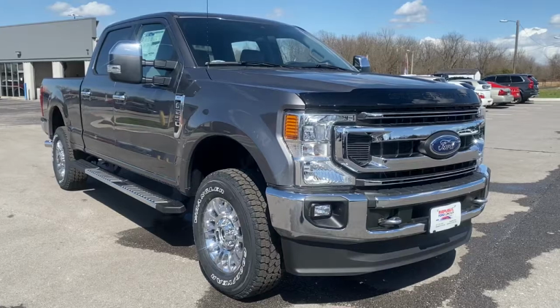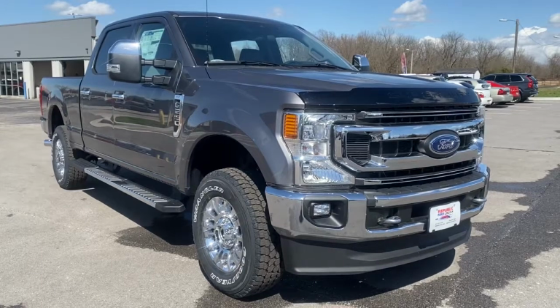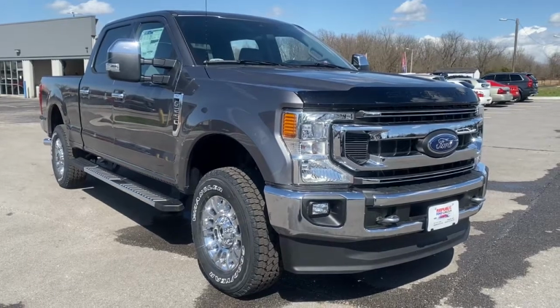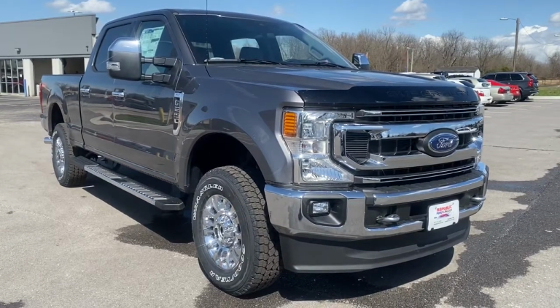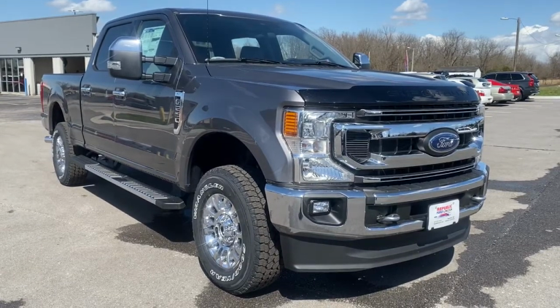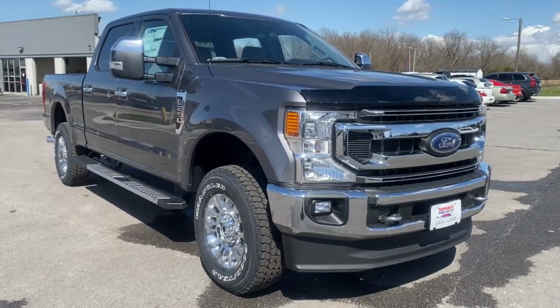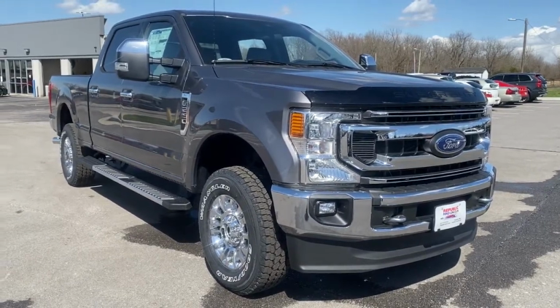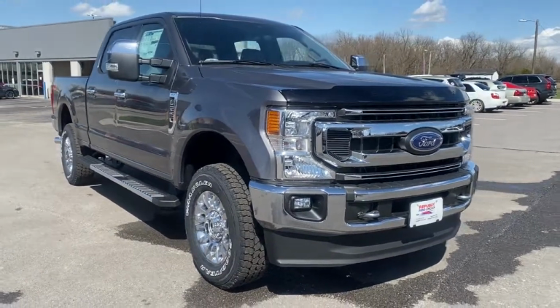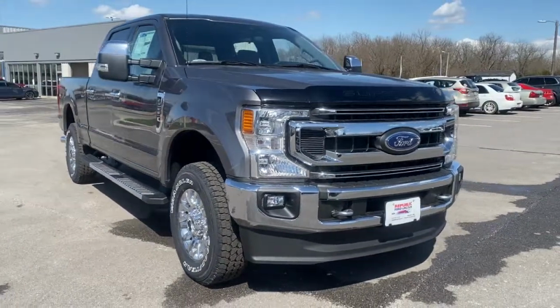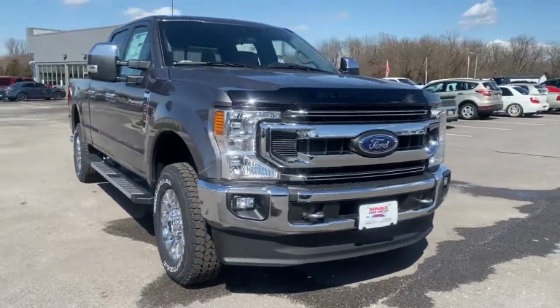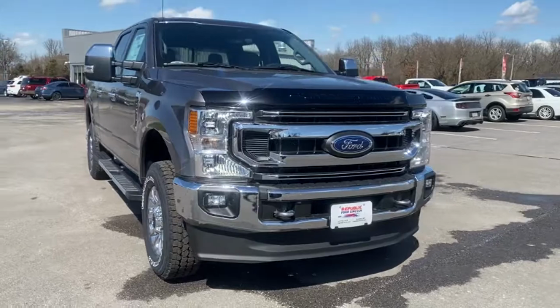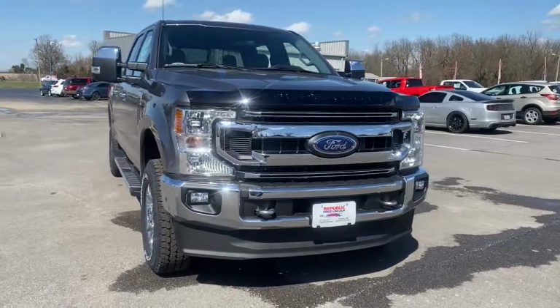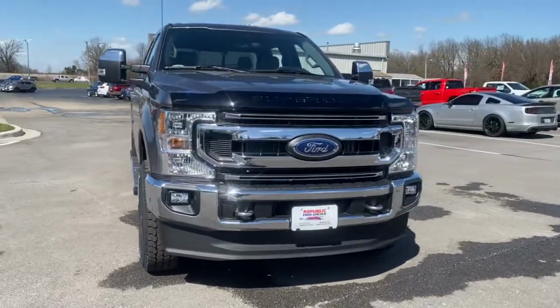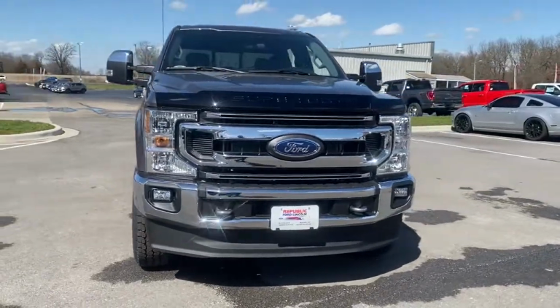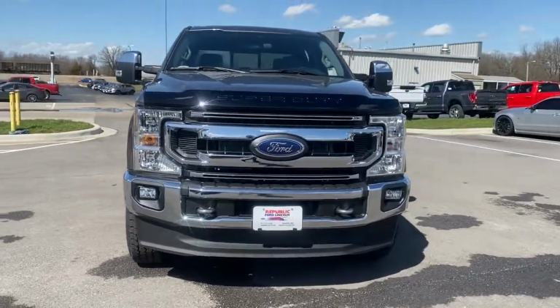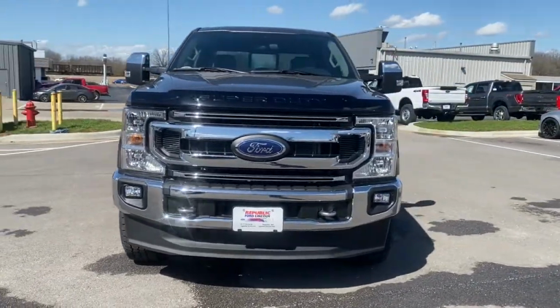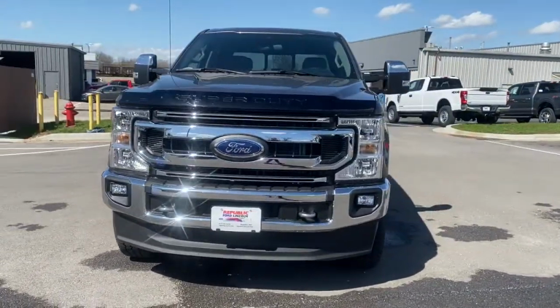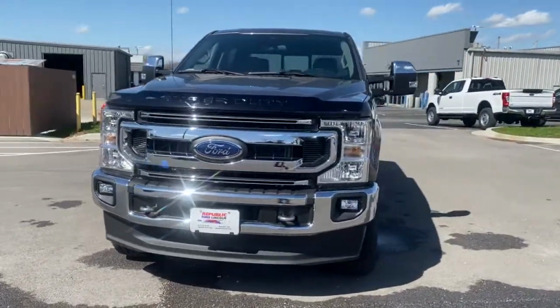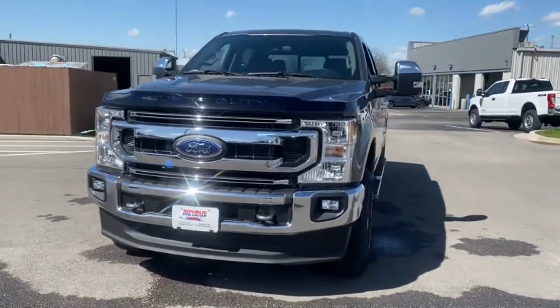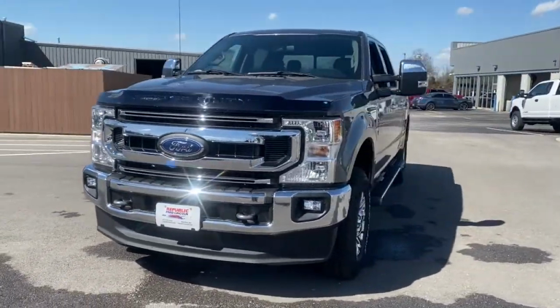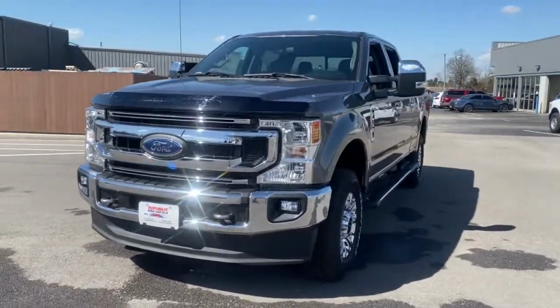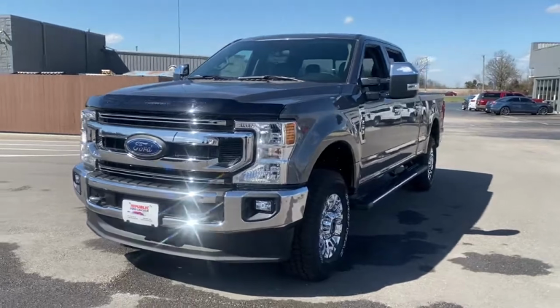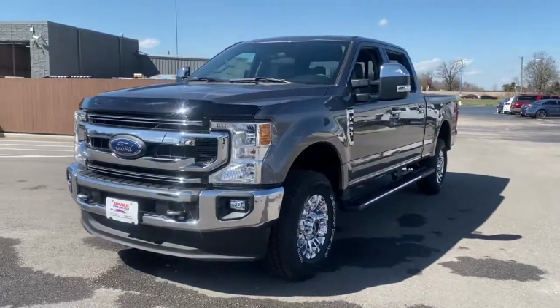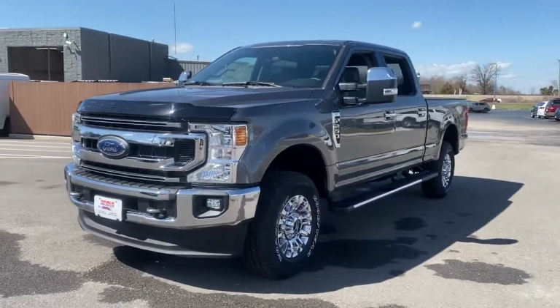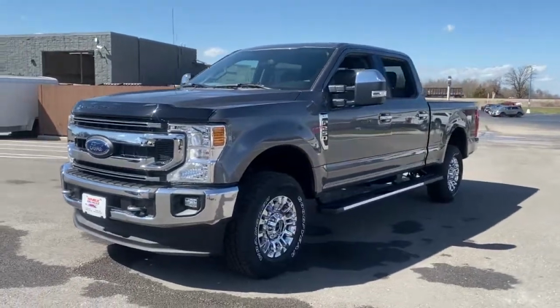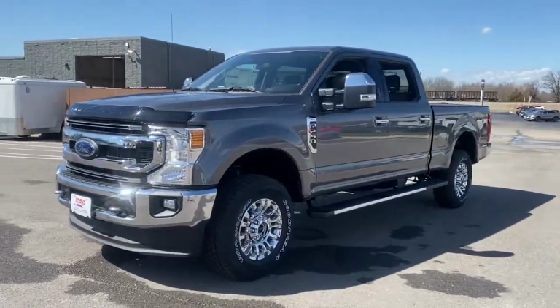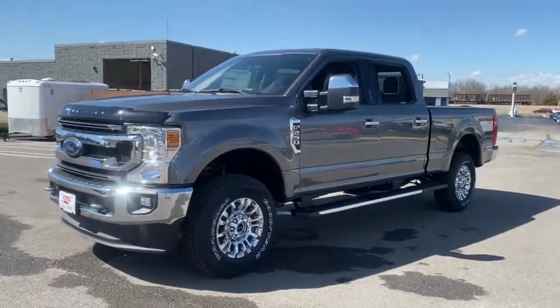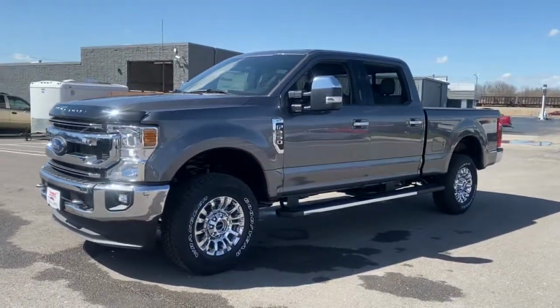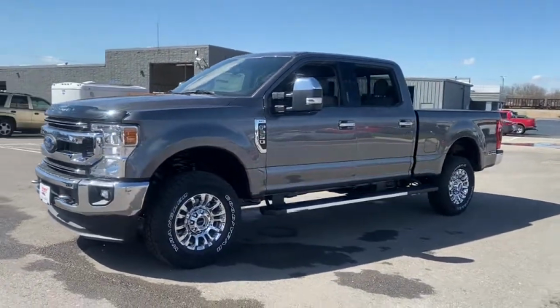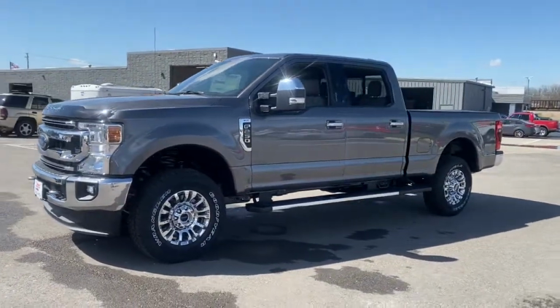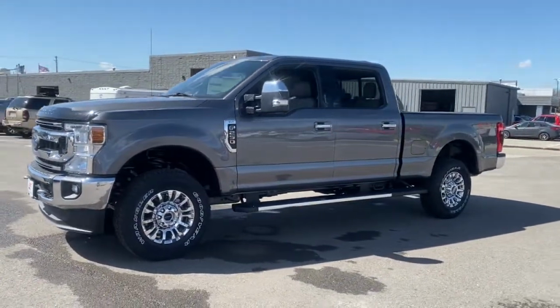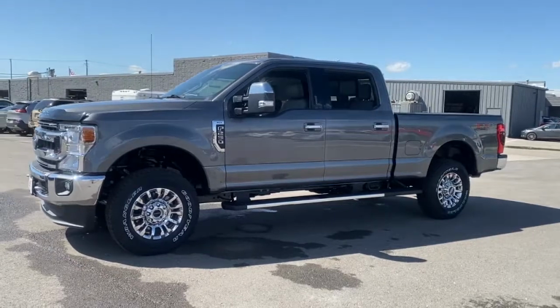Looking for your dream car? It could be the 2021 Ford F-250. Now is the perfect time to start a fresh new chapter in your traveling life. Take a closer look at this vehicle. Its design and features represent an outstanding value.